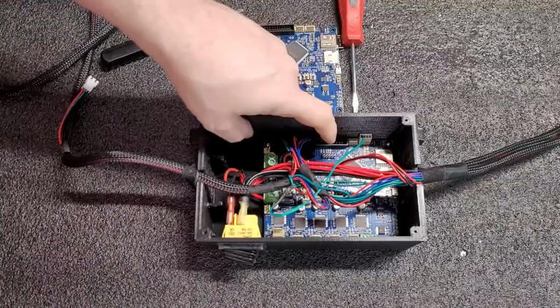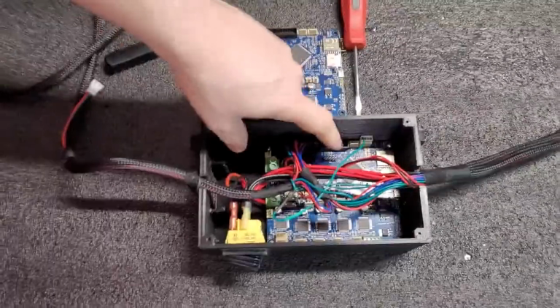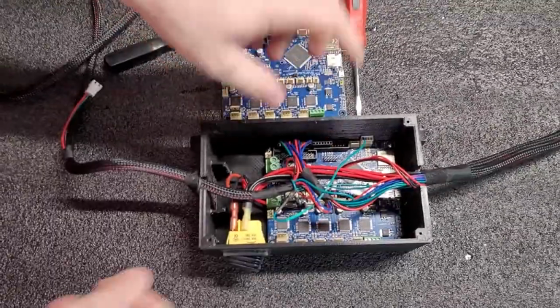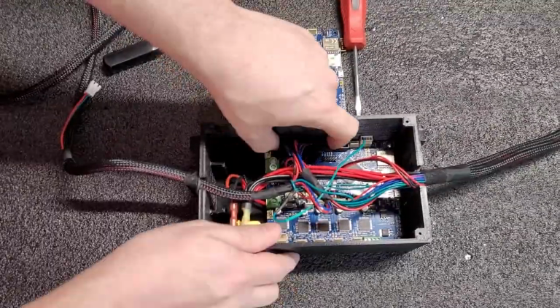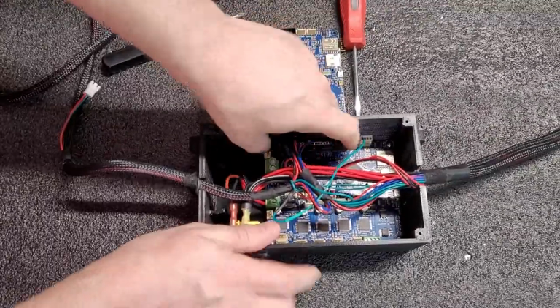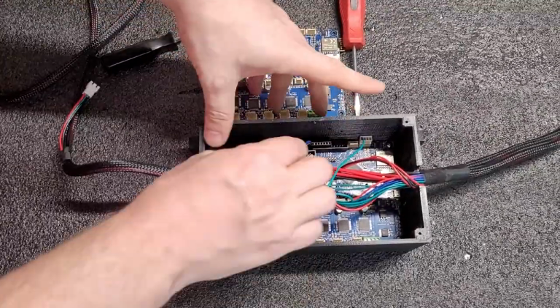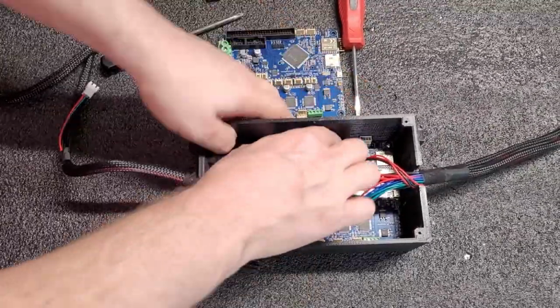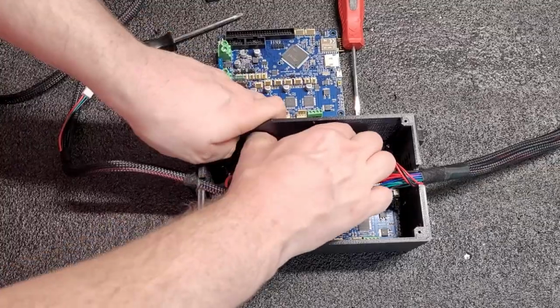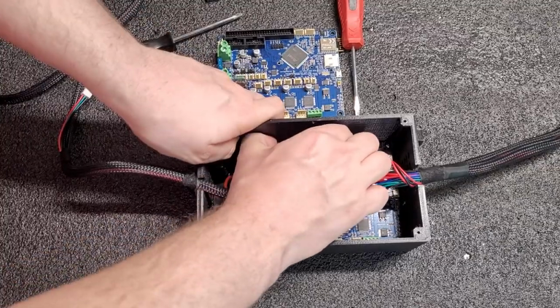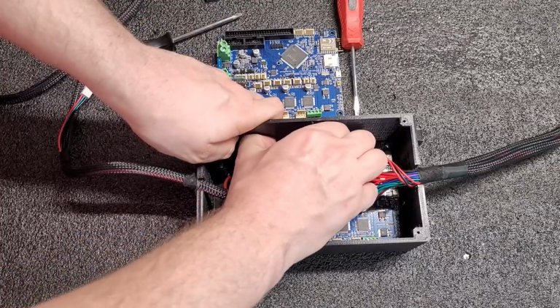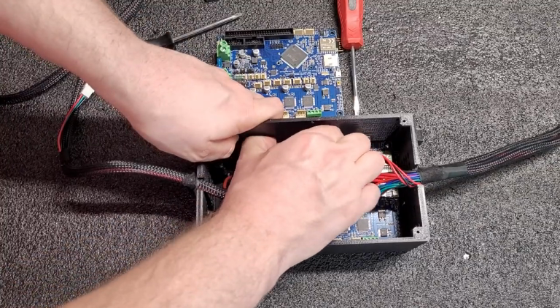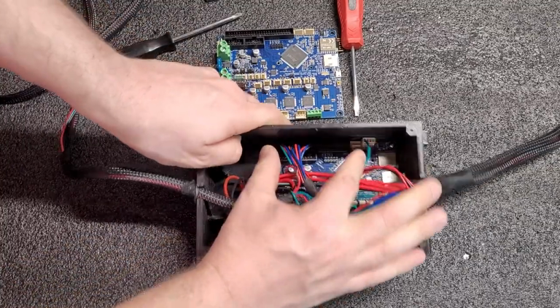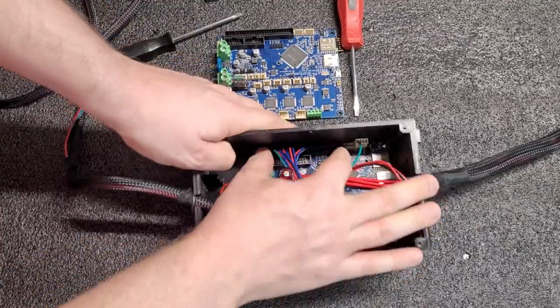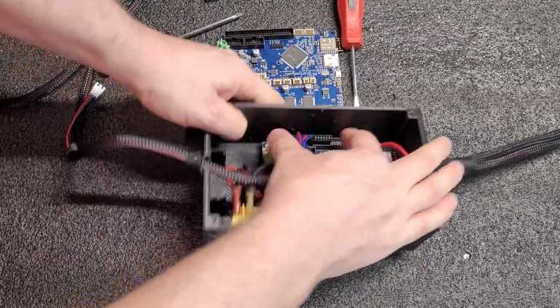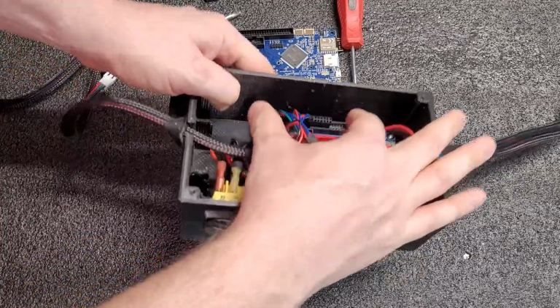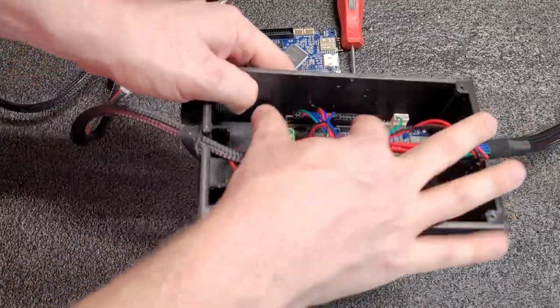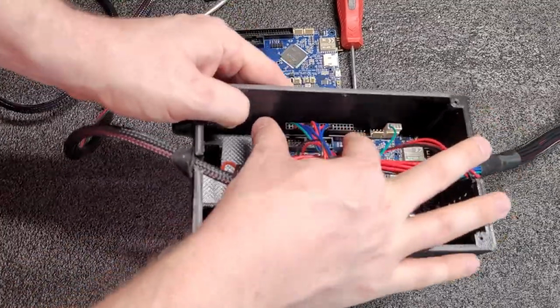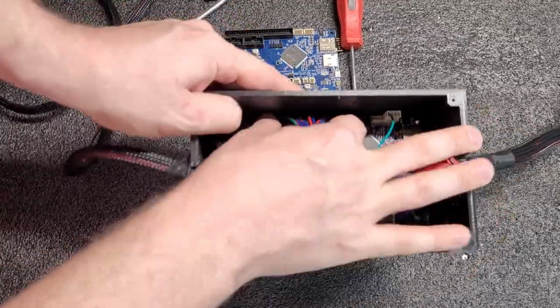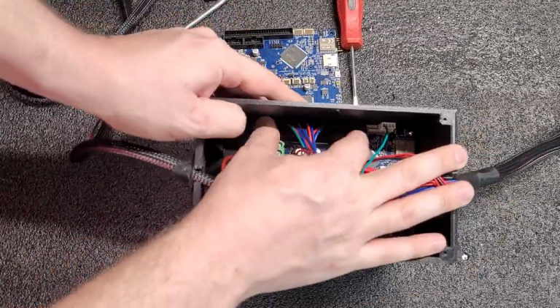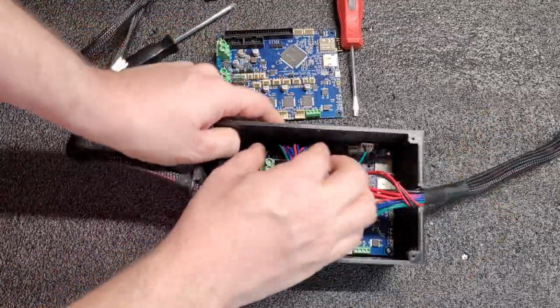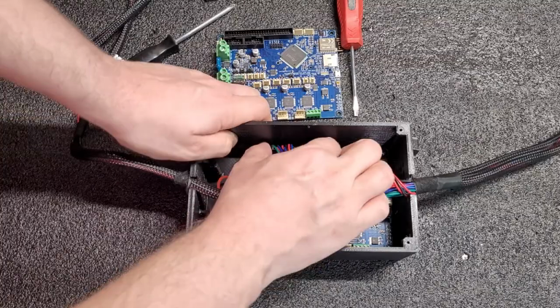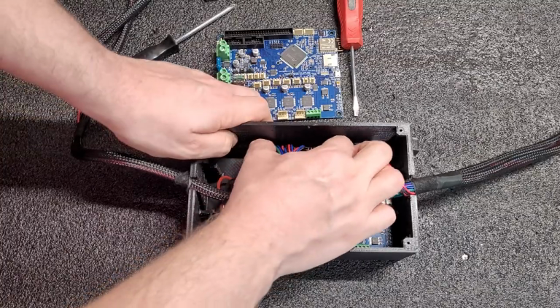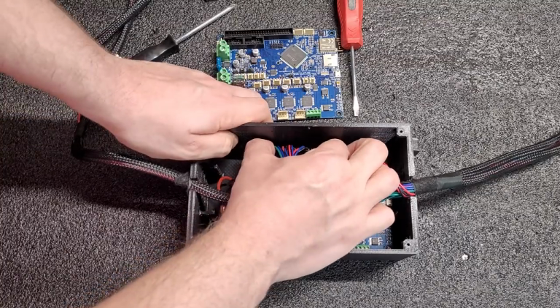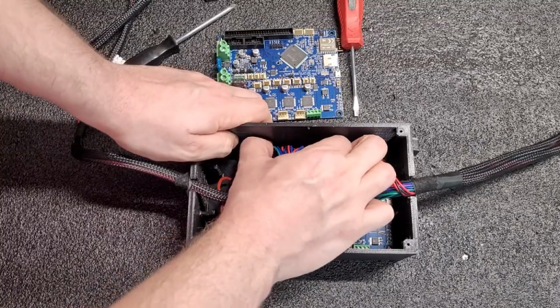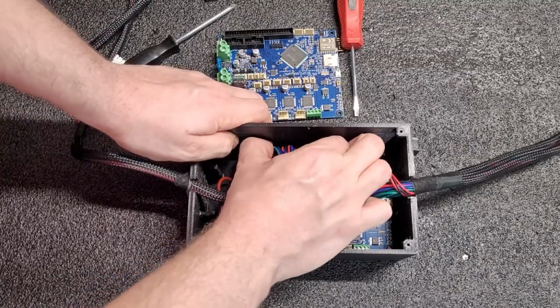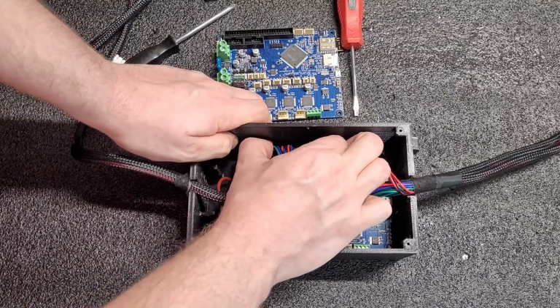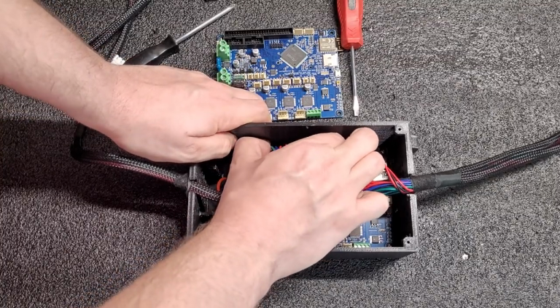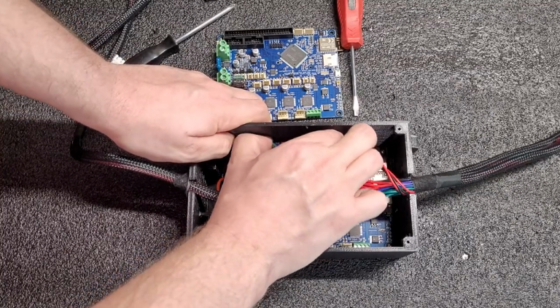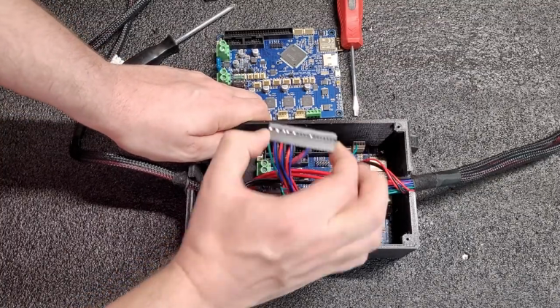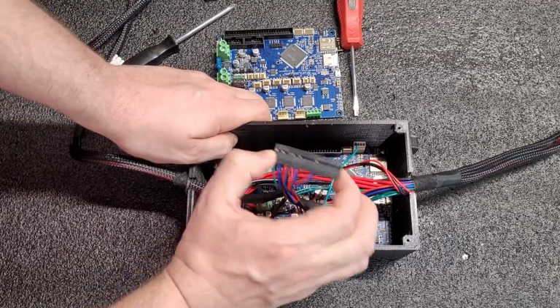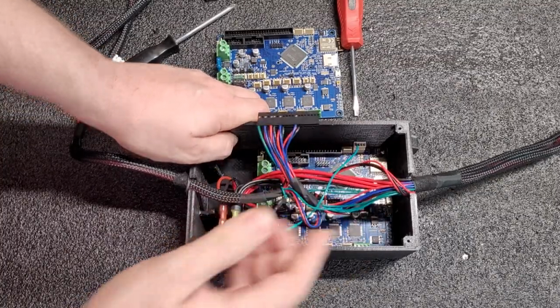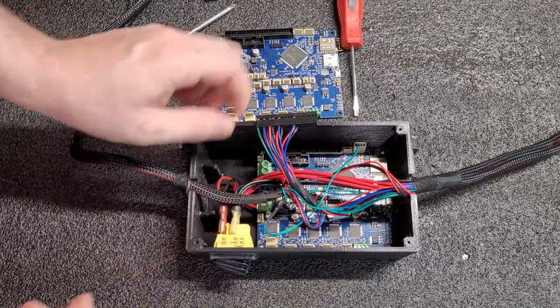Let's go ahead and start taking out the connectors. I'm going to grab both sides of this connector like so, pulling on the connector and not the wires, and it comes out just like that.